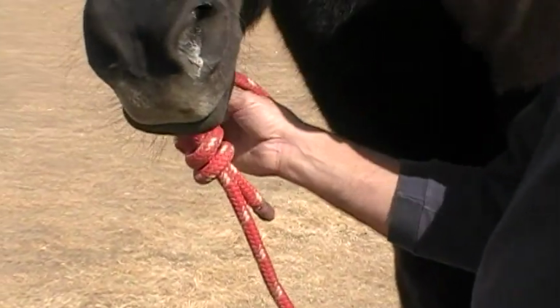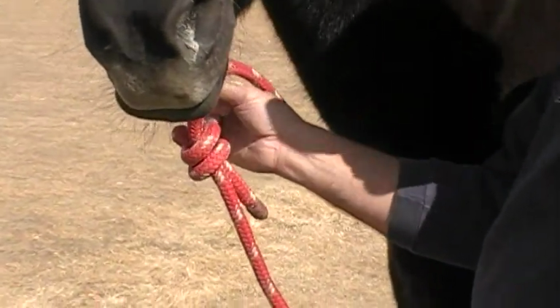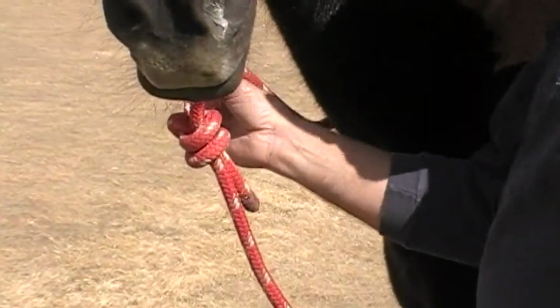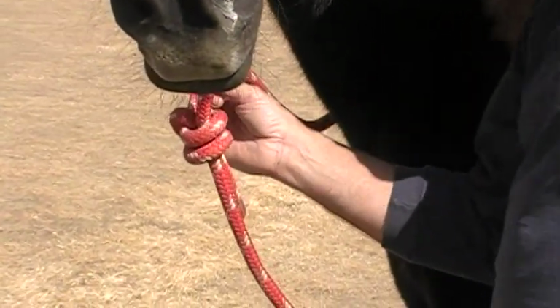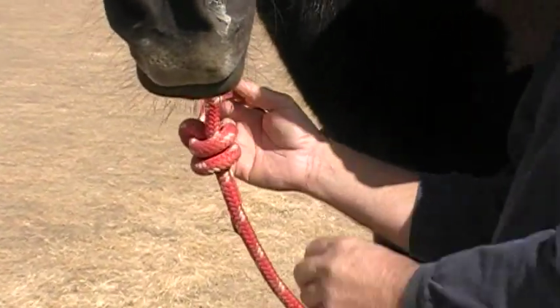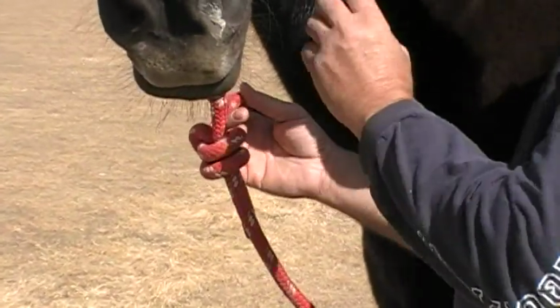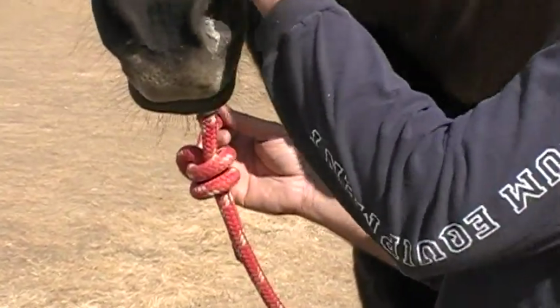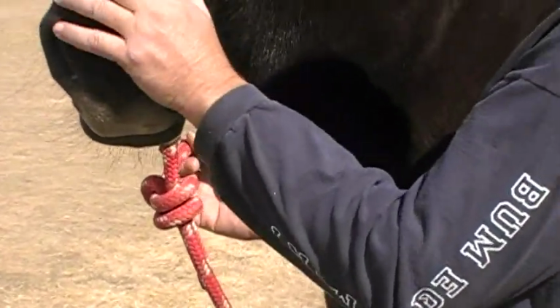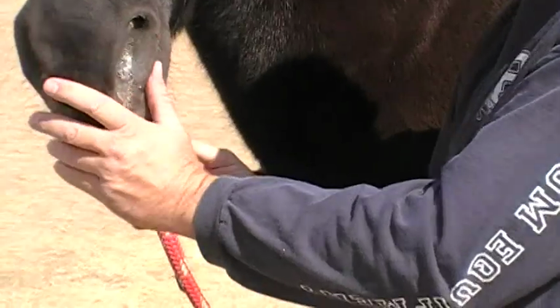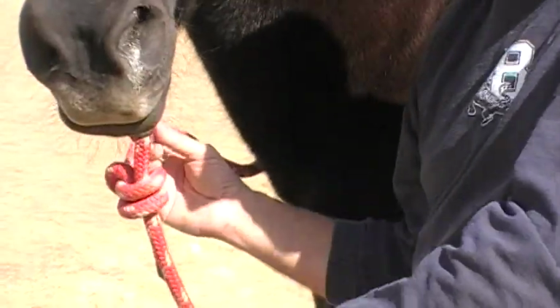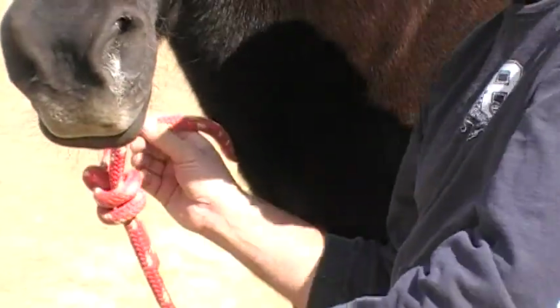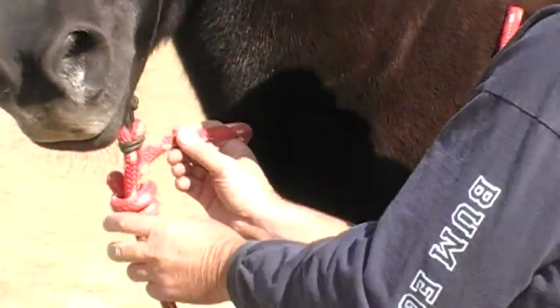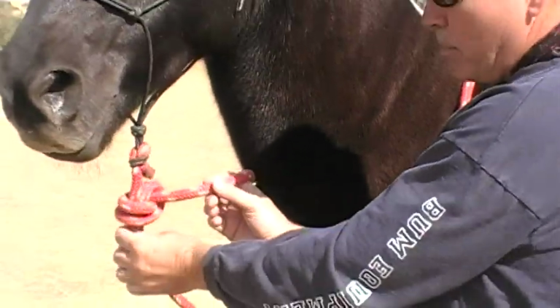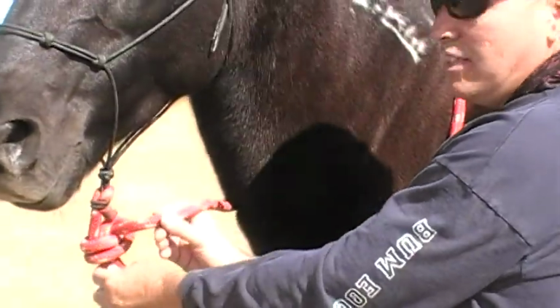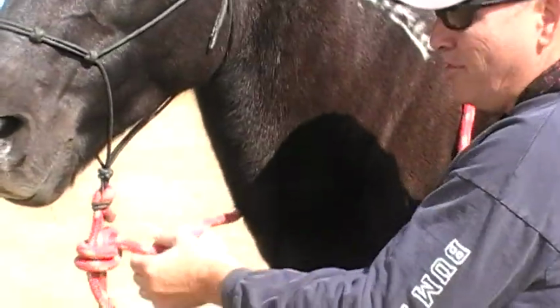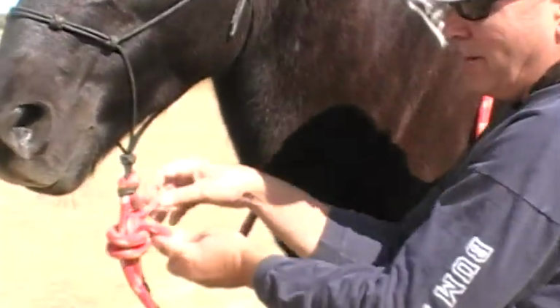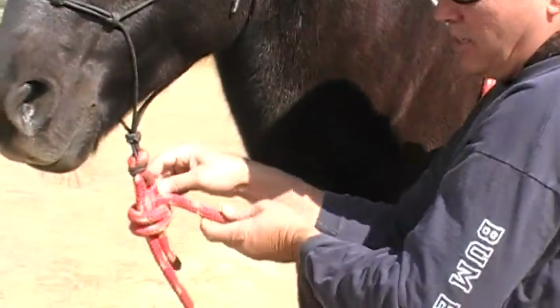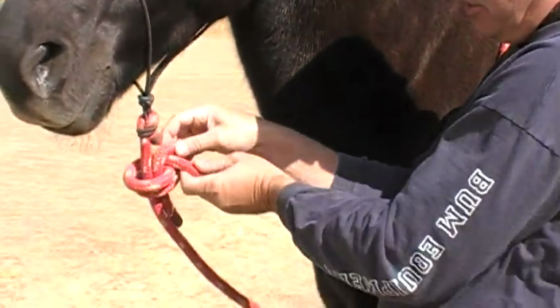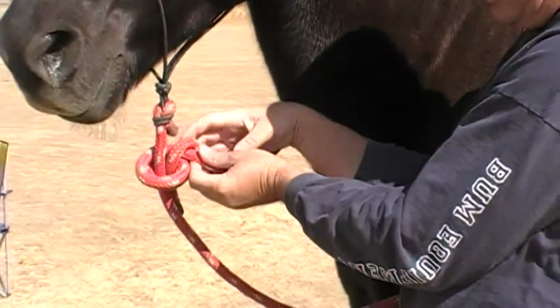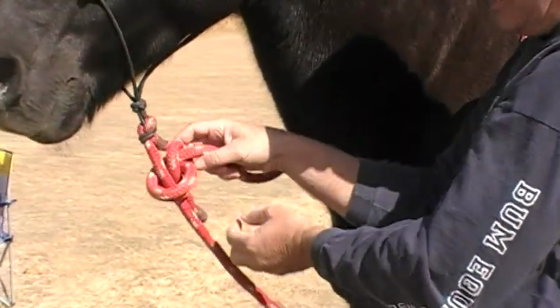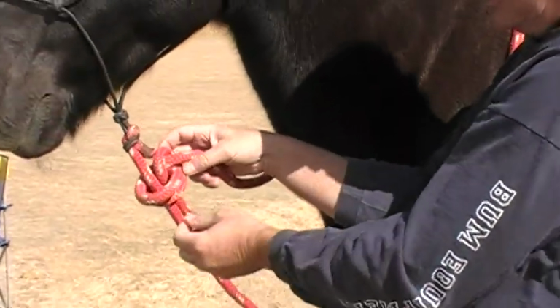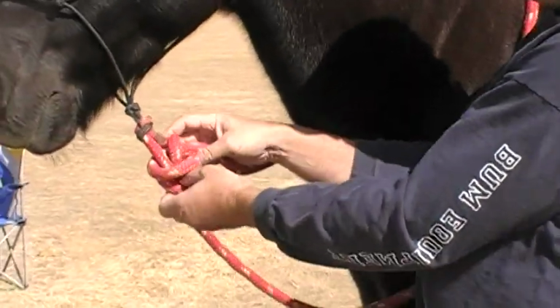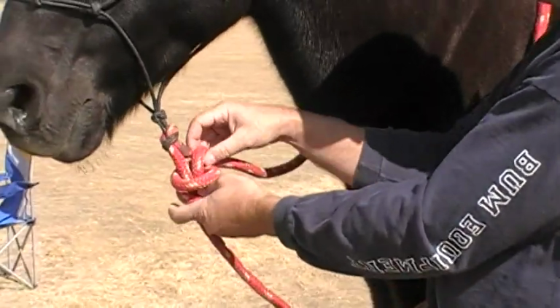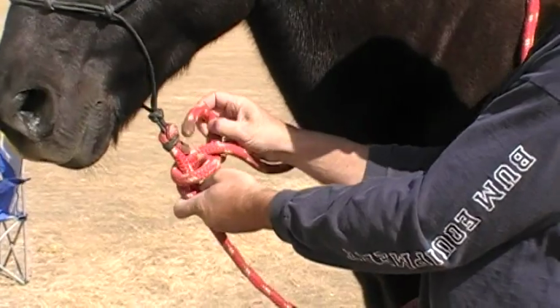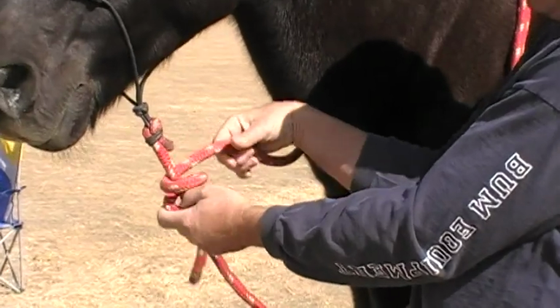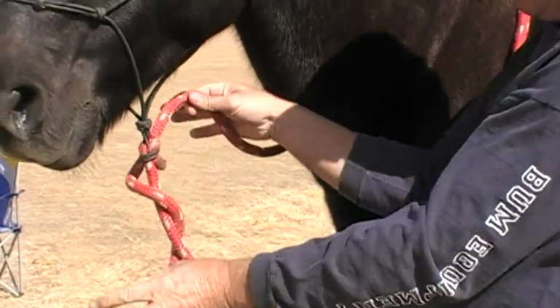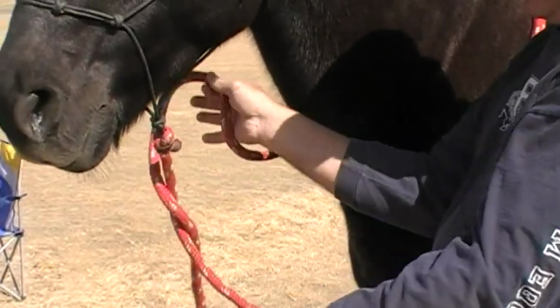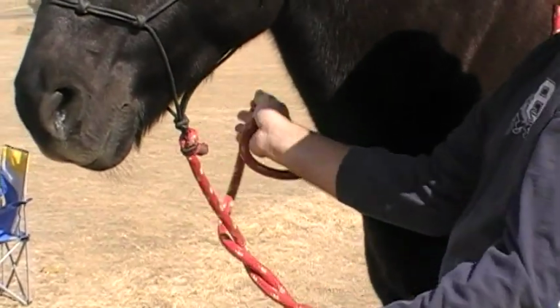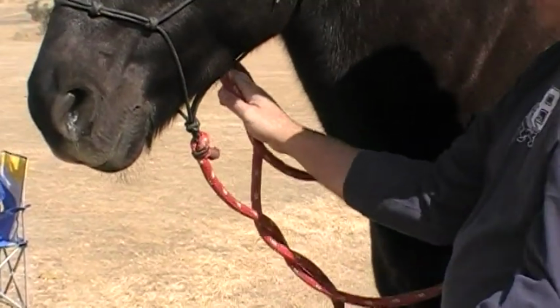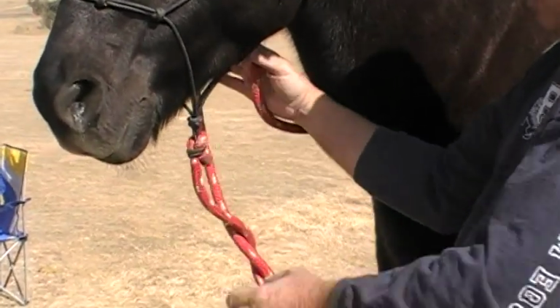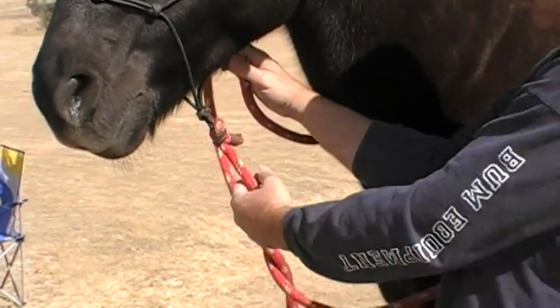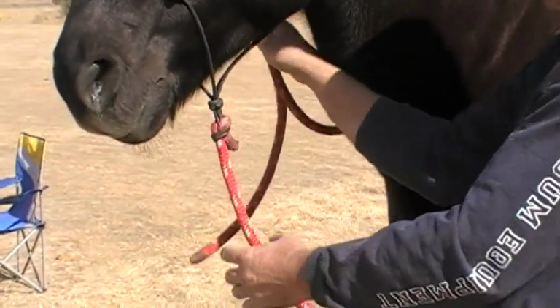When I want to take this off, it's very easy — all I do is slide this out, it makes it loose. I pull that out and I'm loose, ready to tie my horse with one rein.